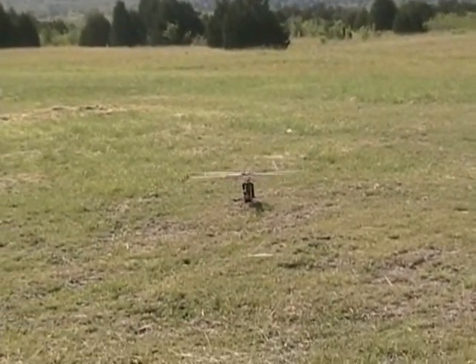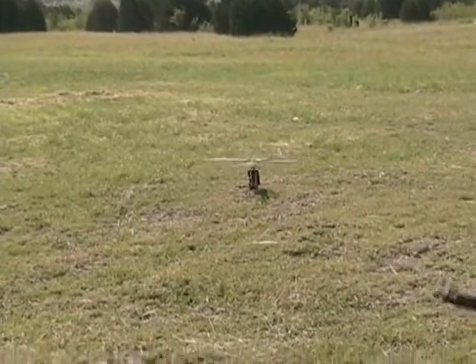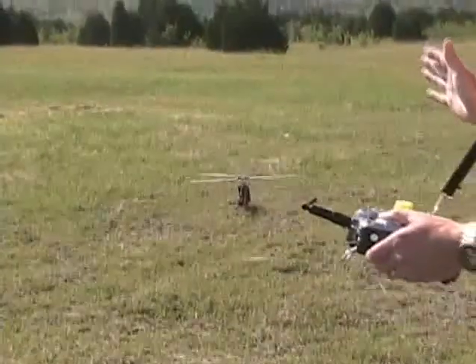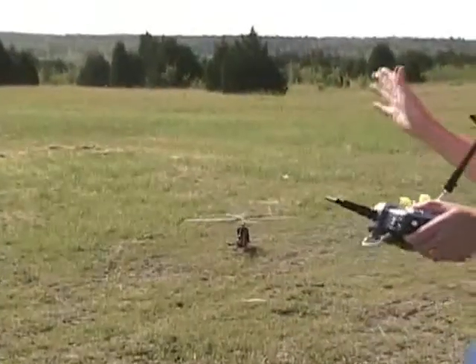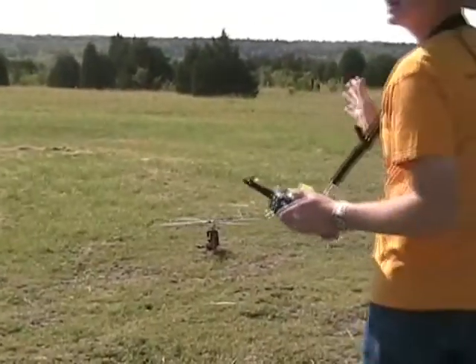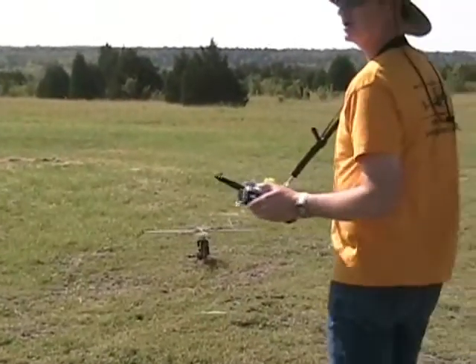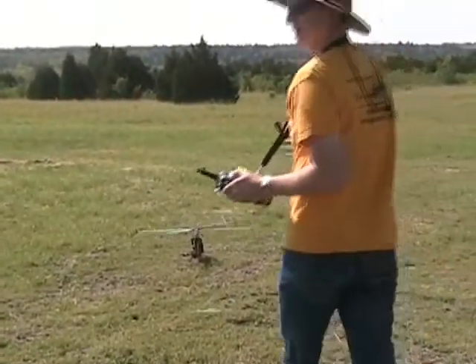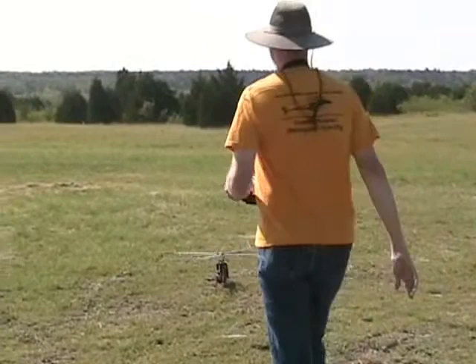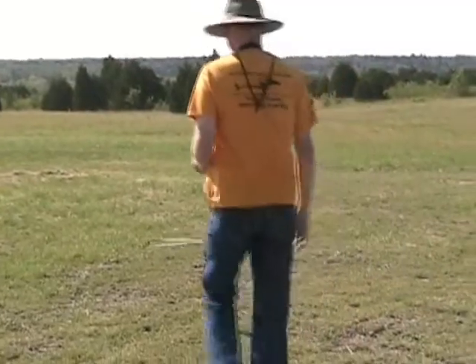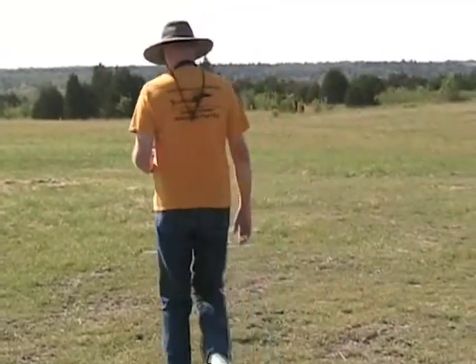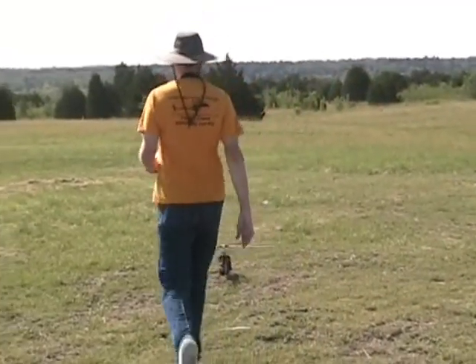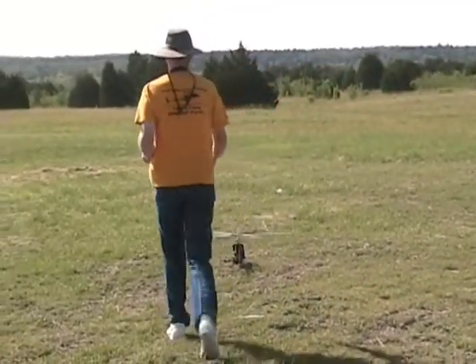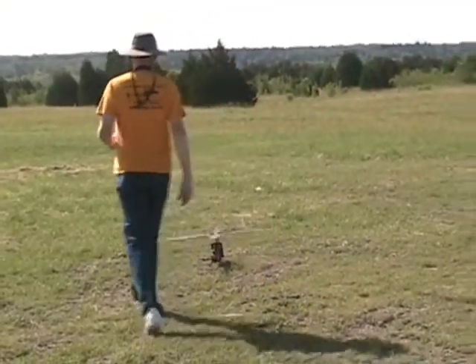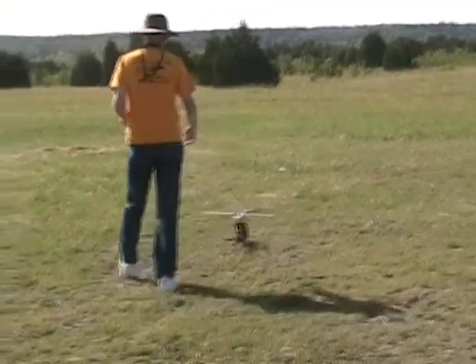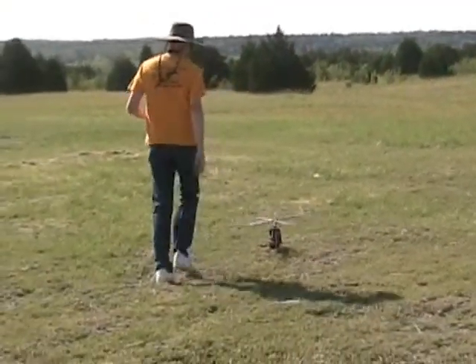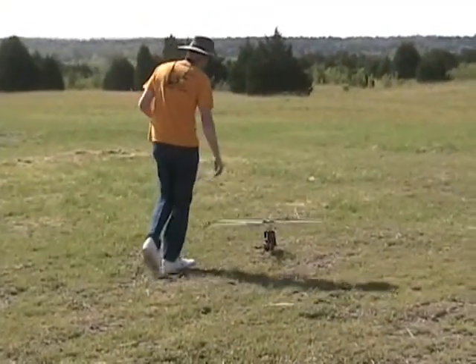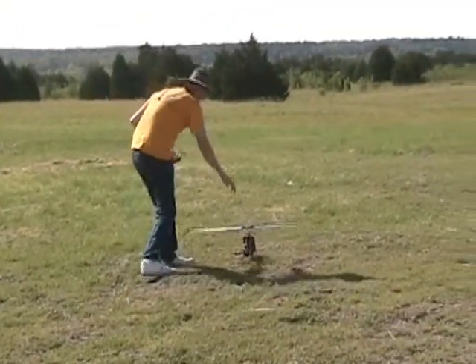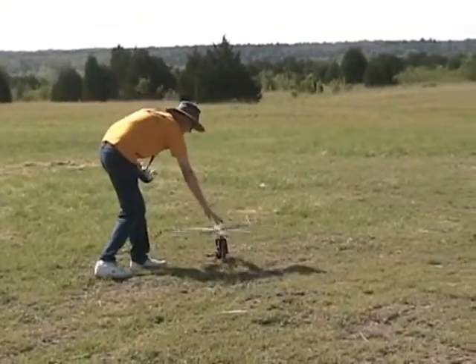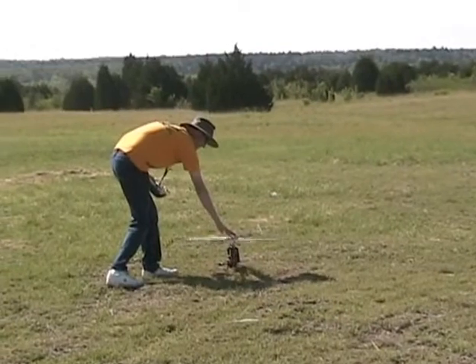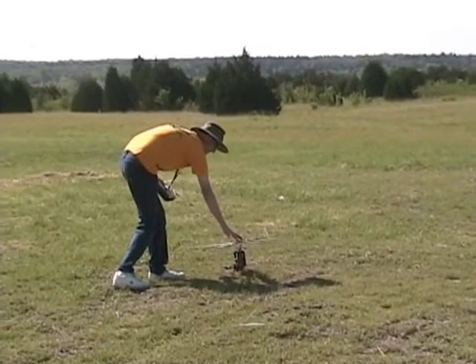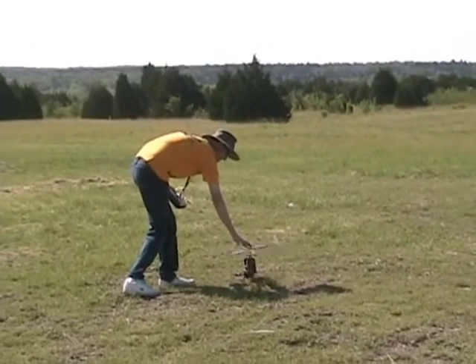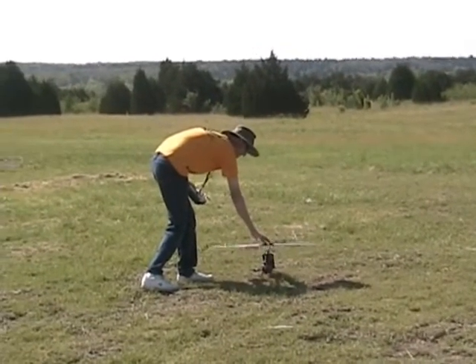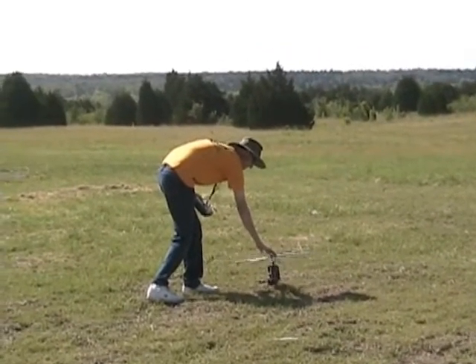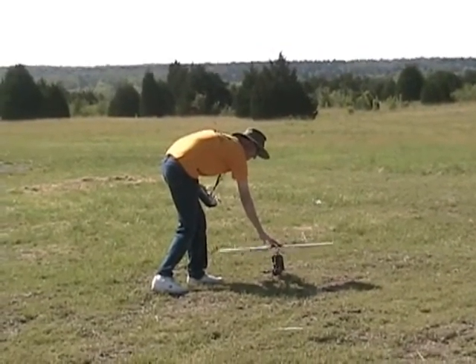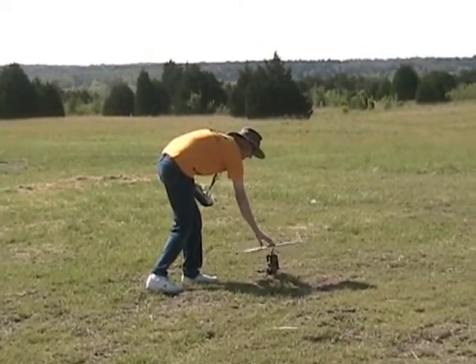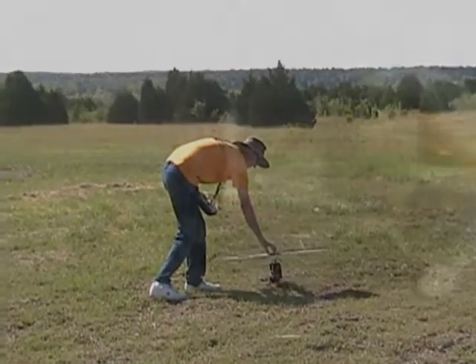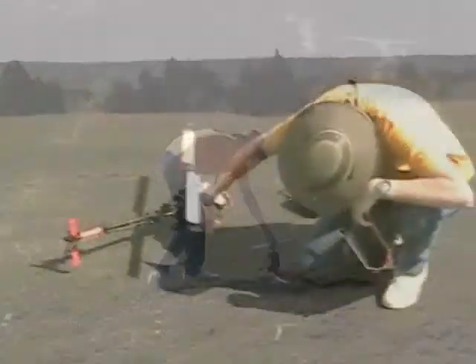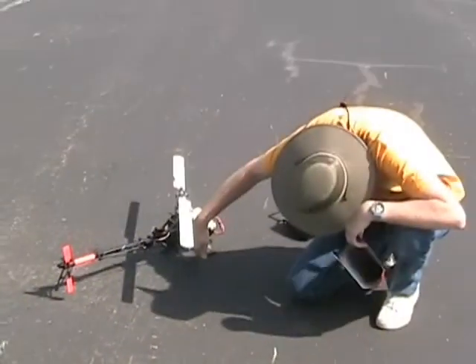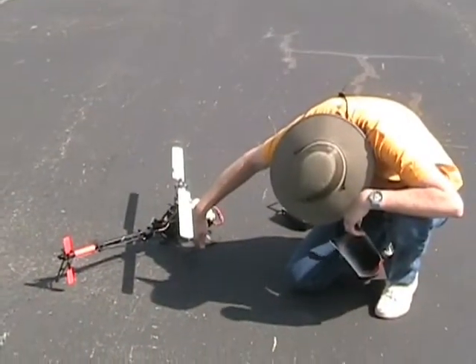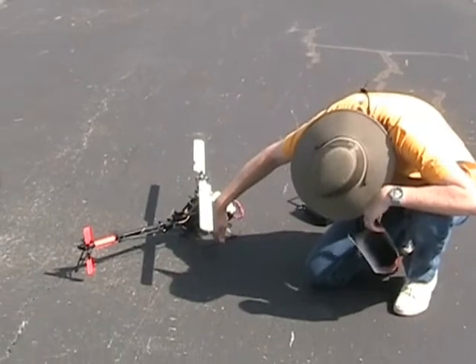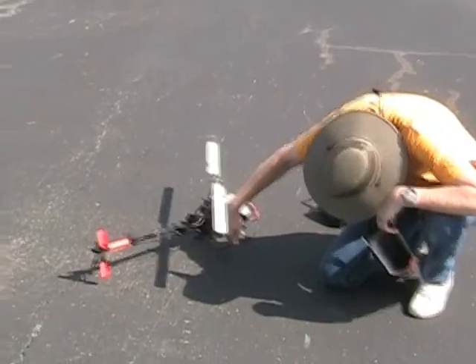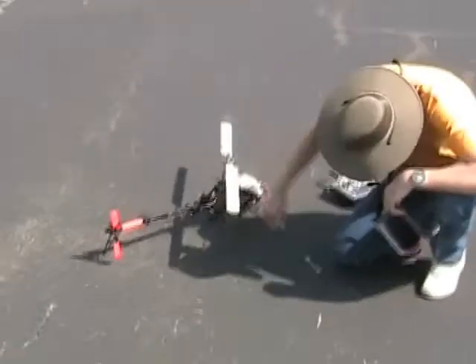Well, okay. So we know it works. Let's put a charged pack on it. You're such a smart person. Okay, flight bar, let's flight. First flight, take two.